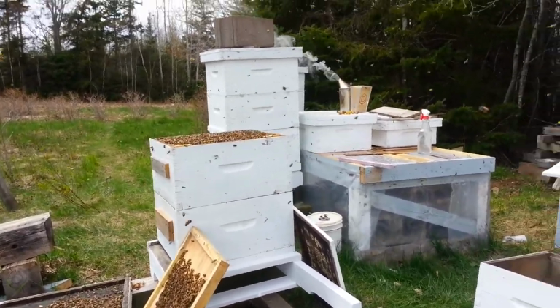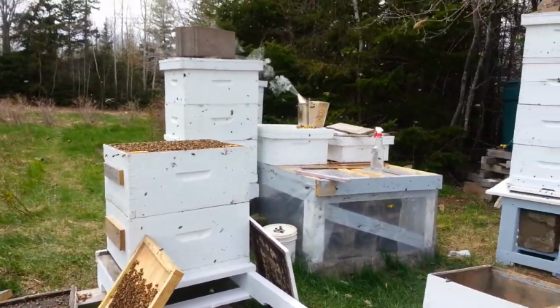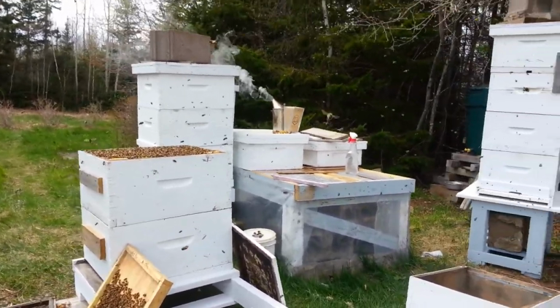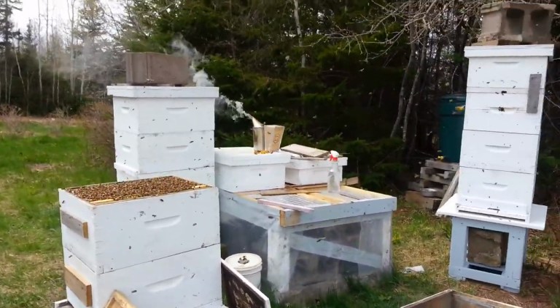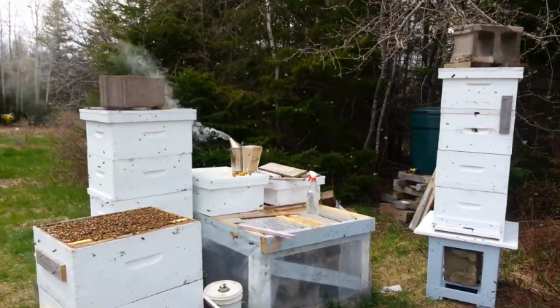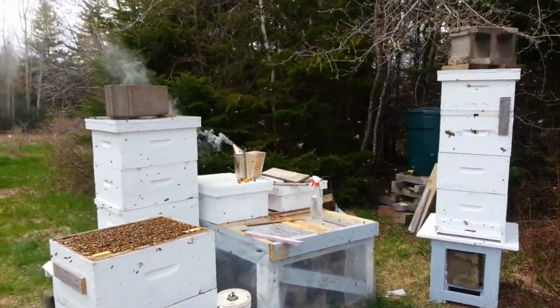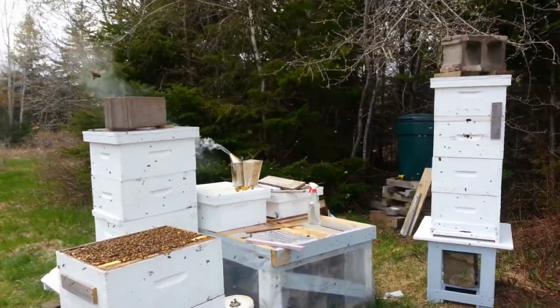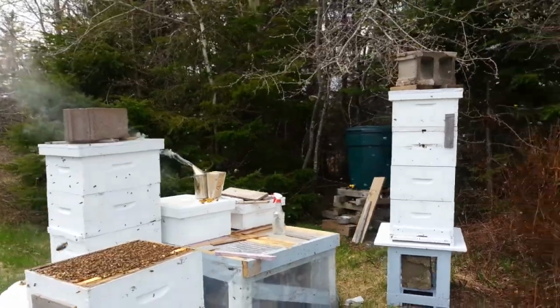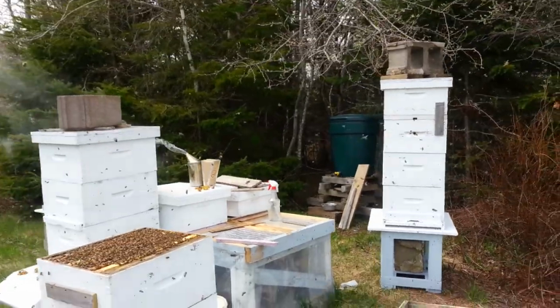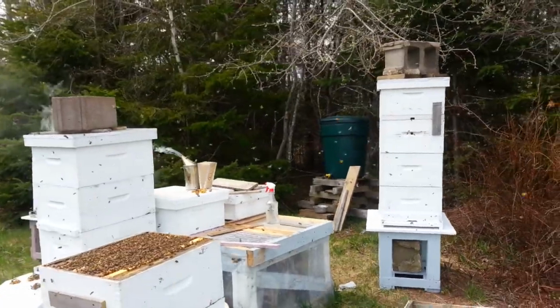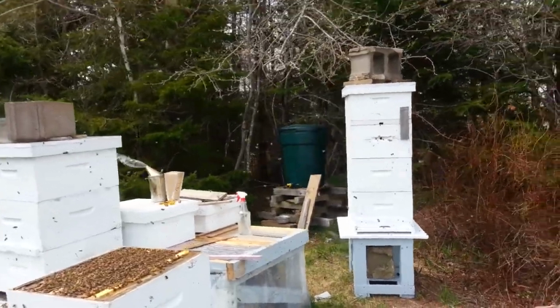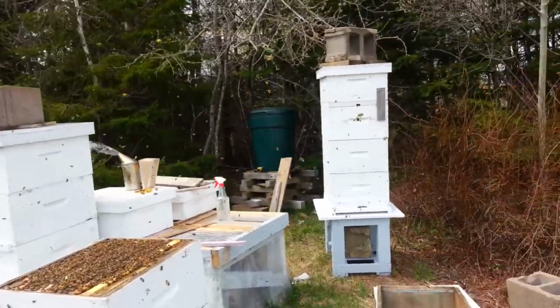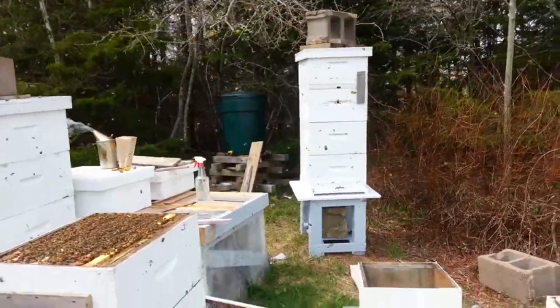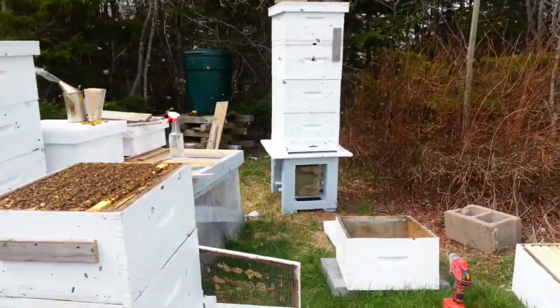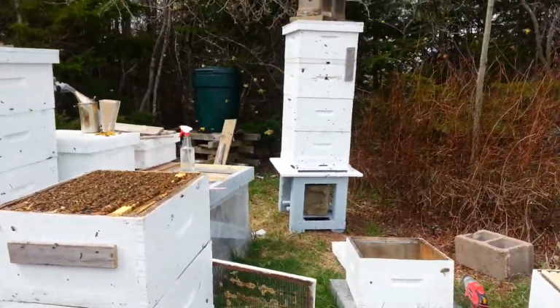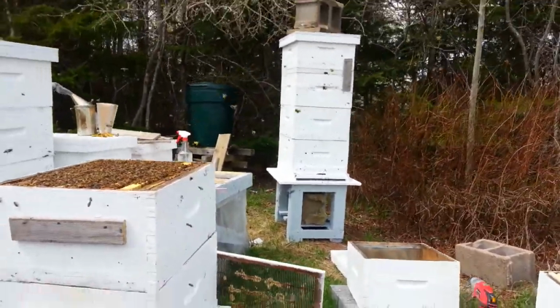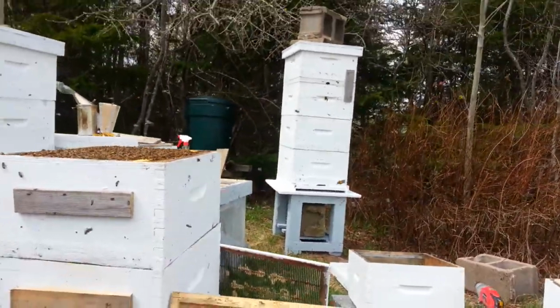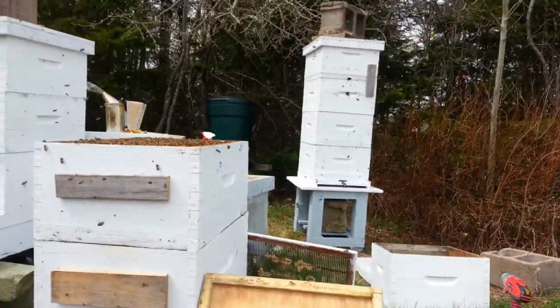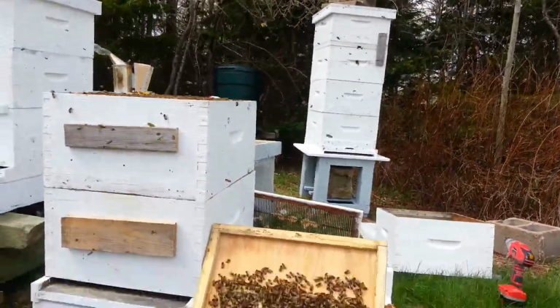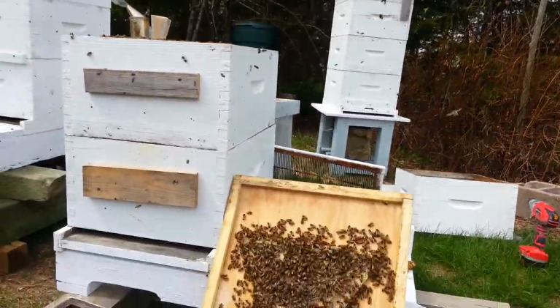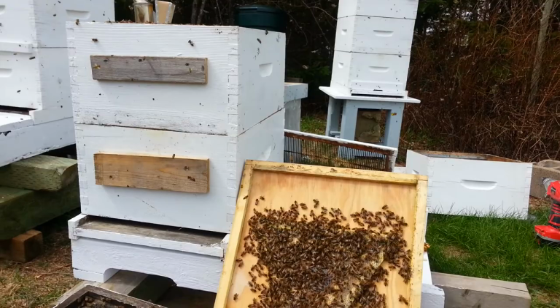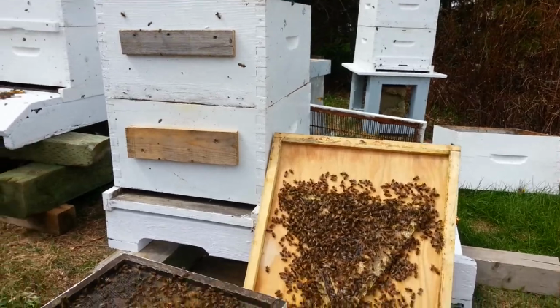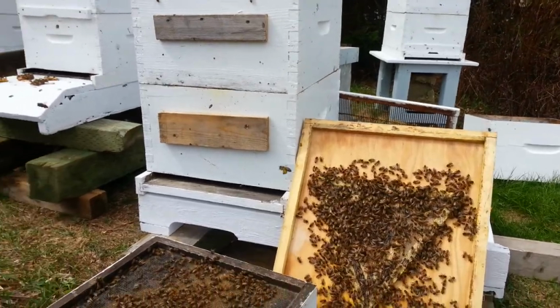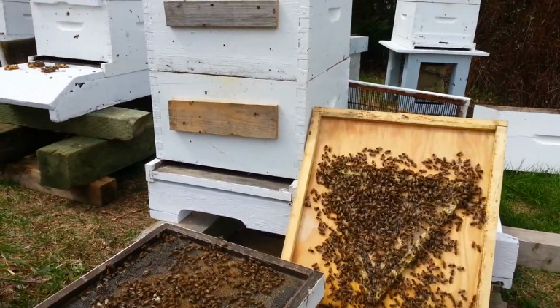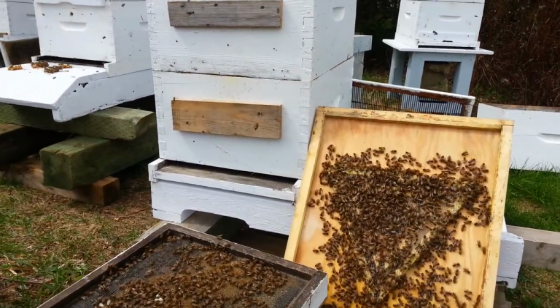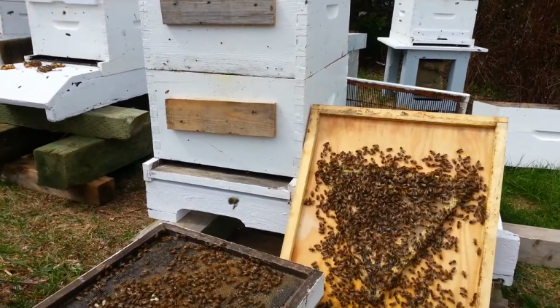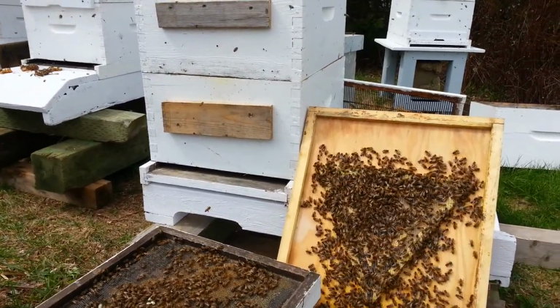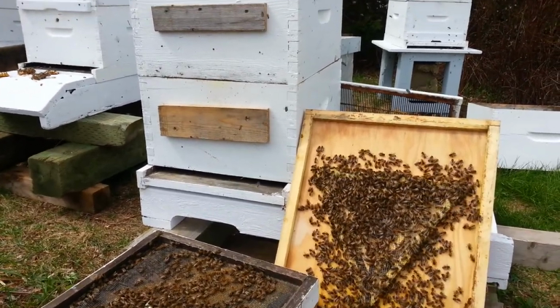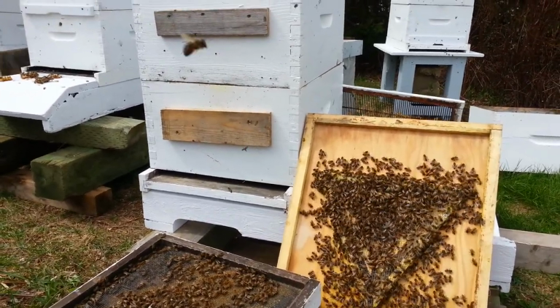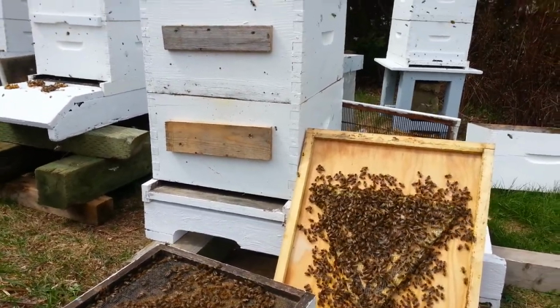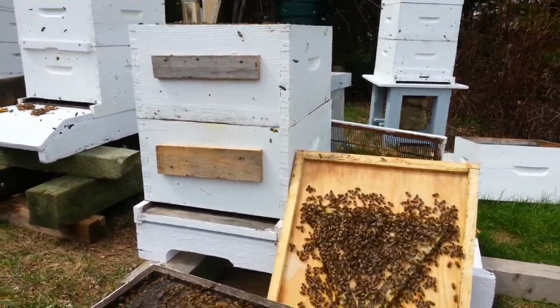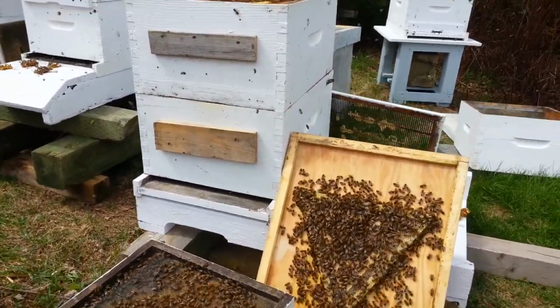Bees, bees everywhere here today. May 21st. It's the strongest colony we had last summer. Pretty healthy.